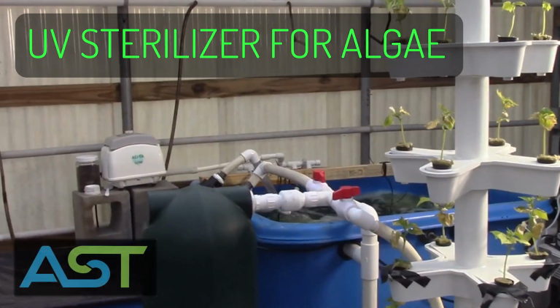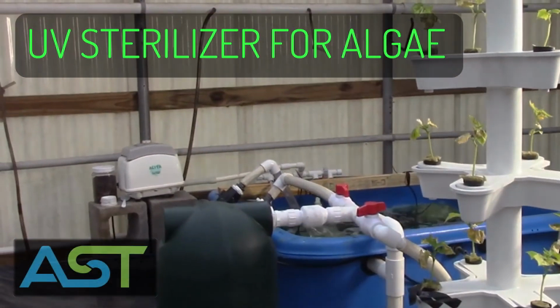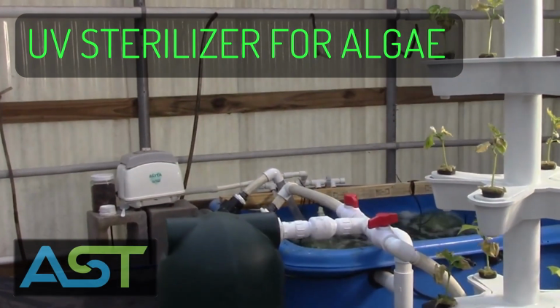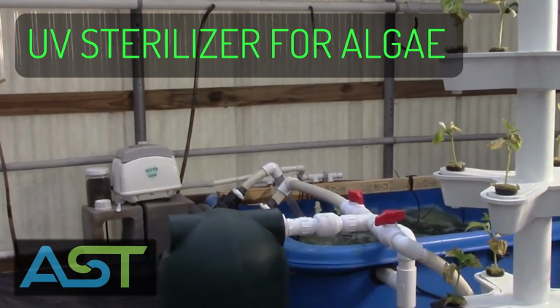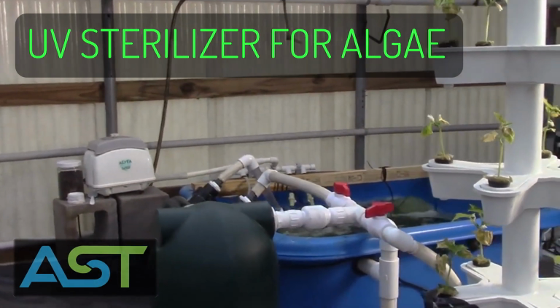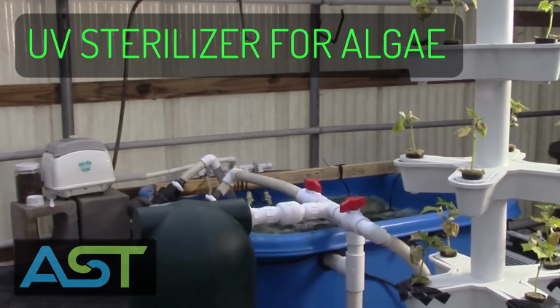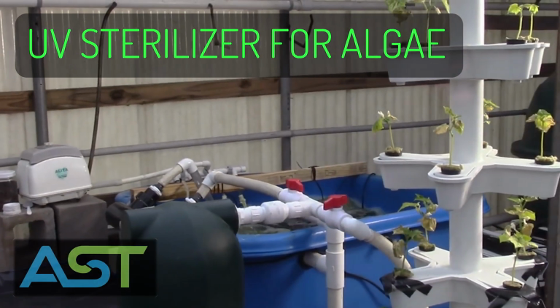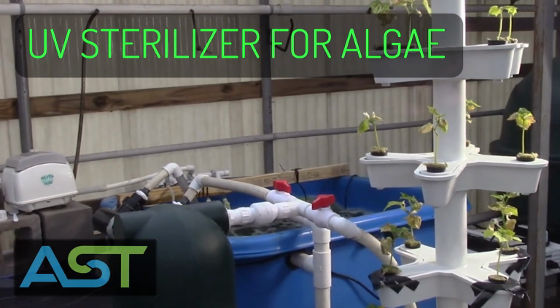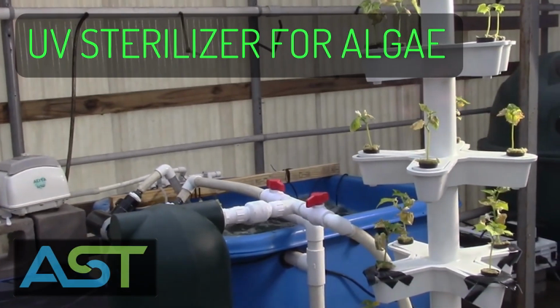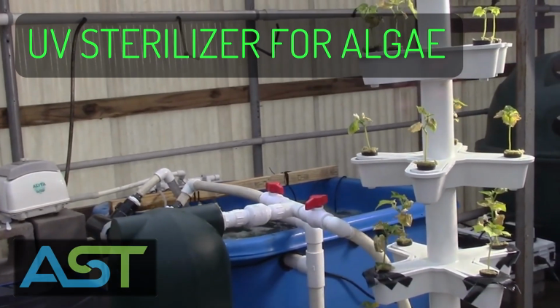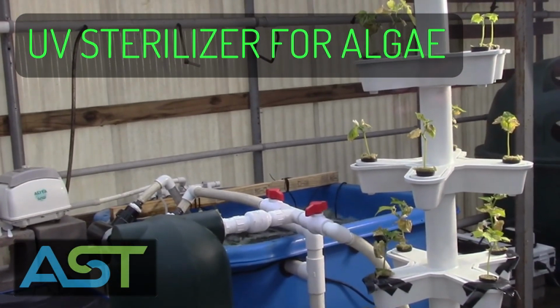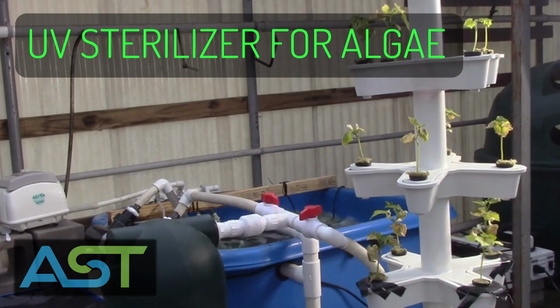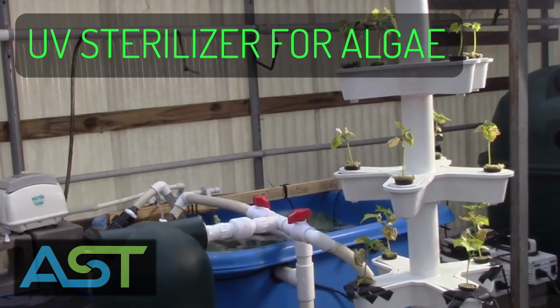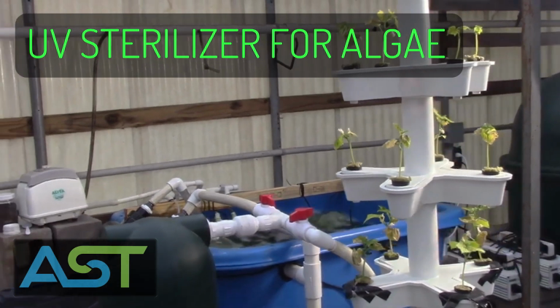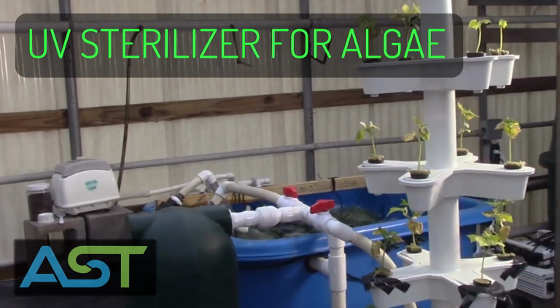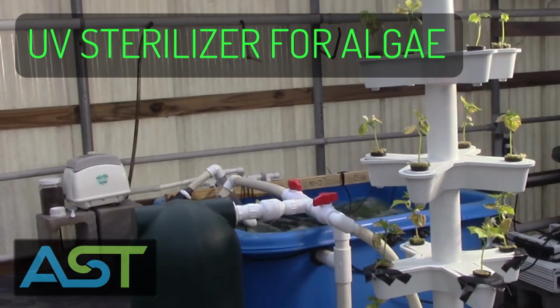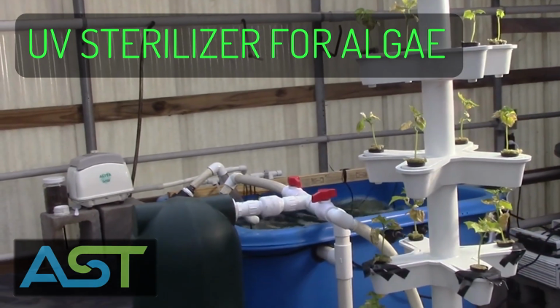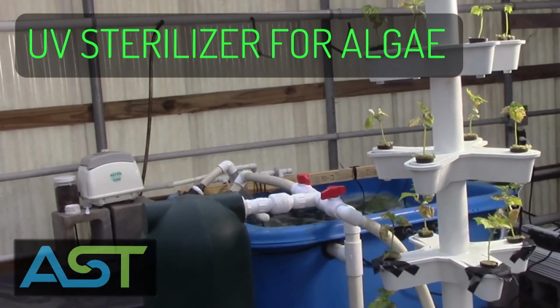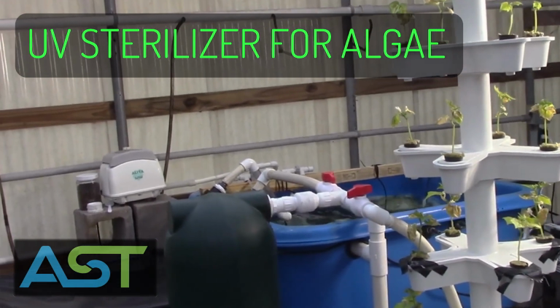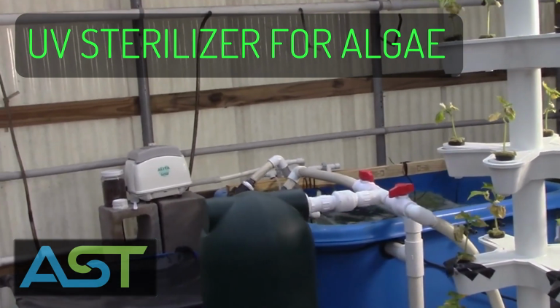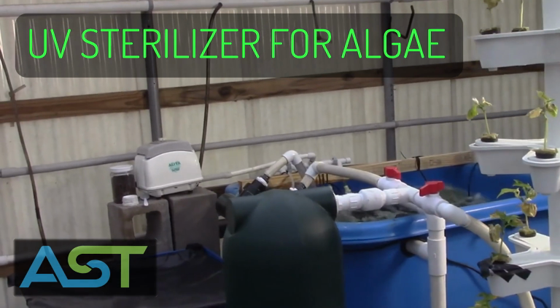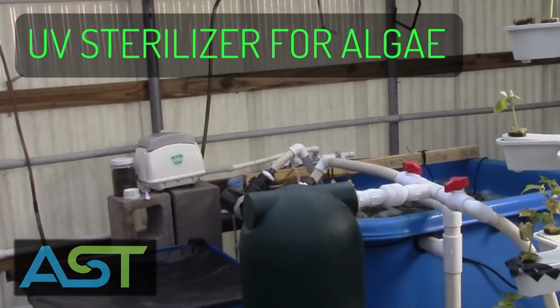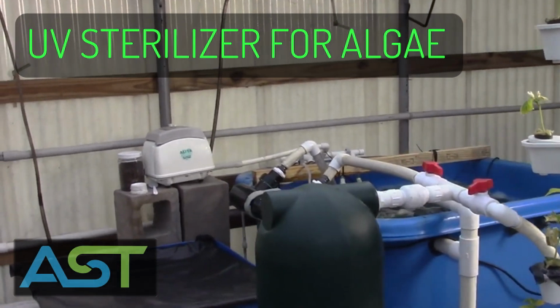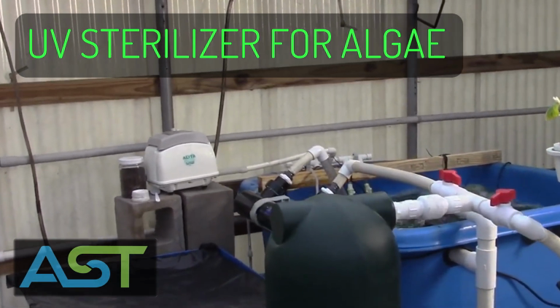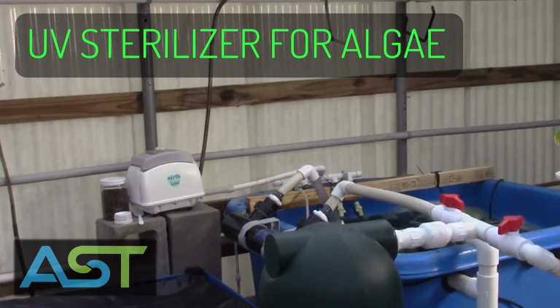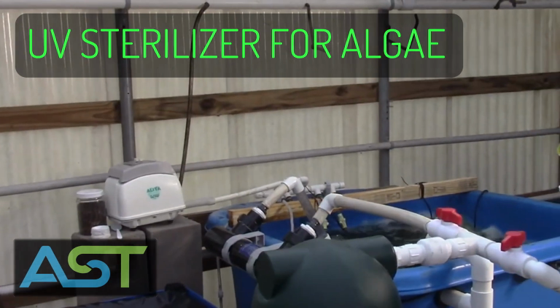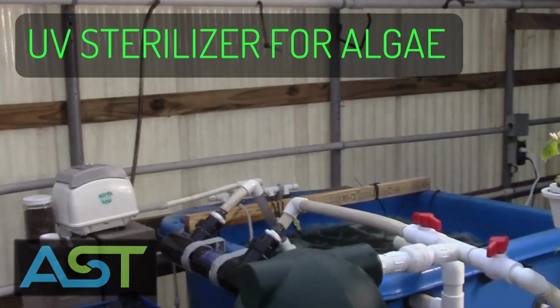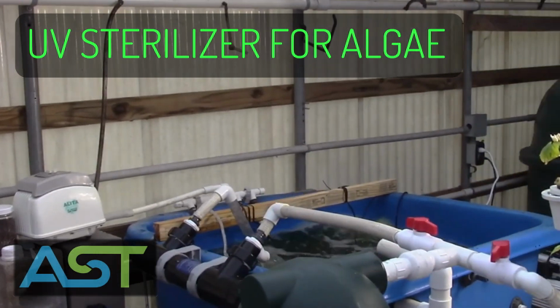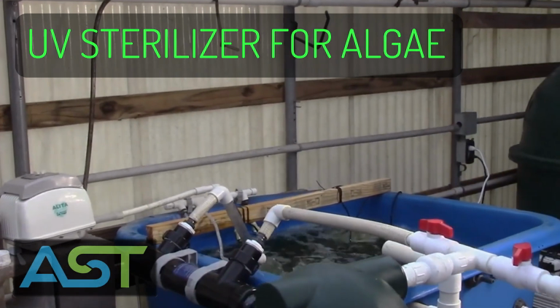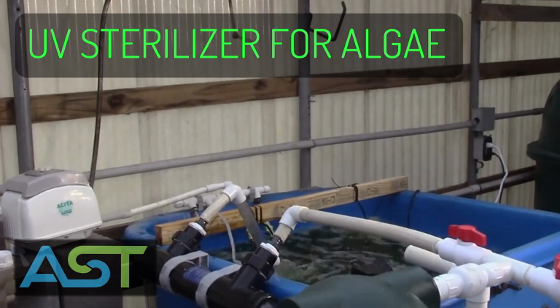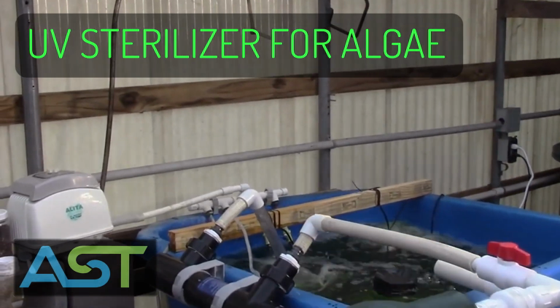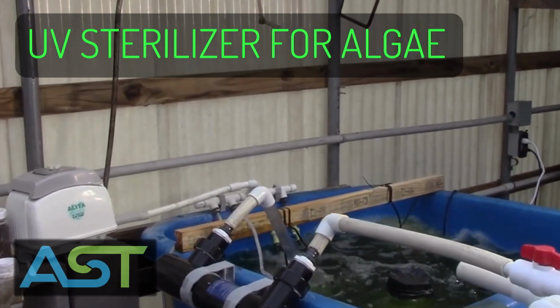My name is Maddie. I am the customer relations coordinator here at AST. I'm the person behind the camera when Paul is on YouTube, and I'm just going to show you guys a little project that I worked on today.